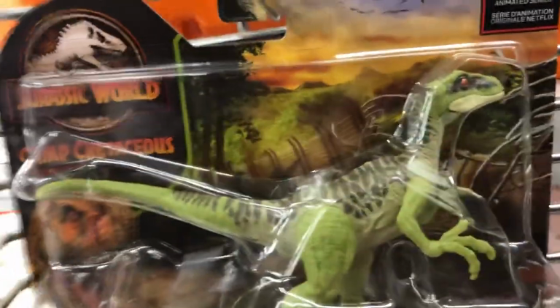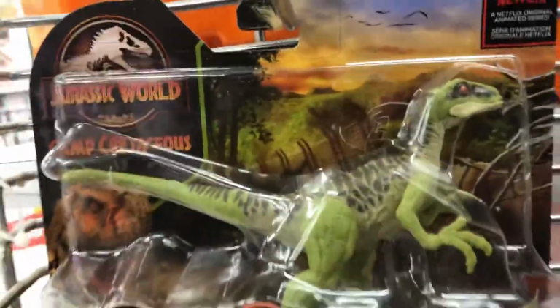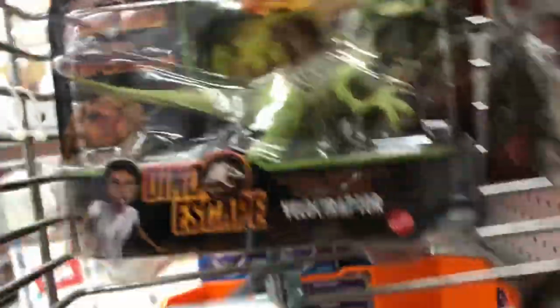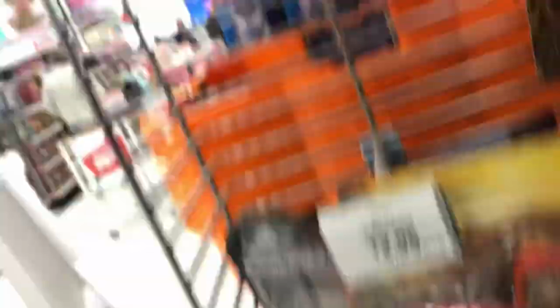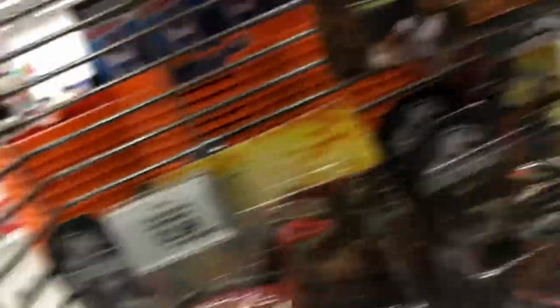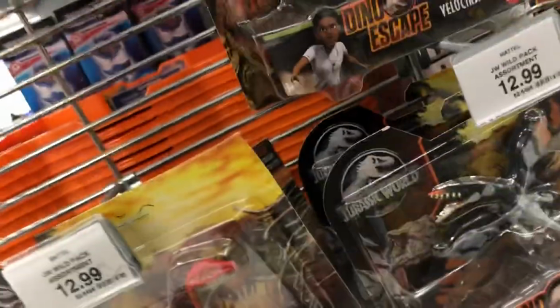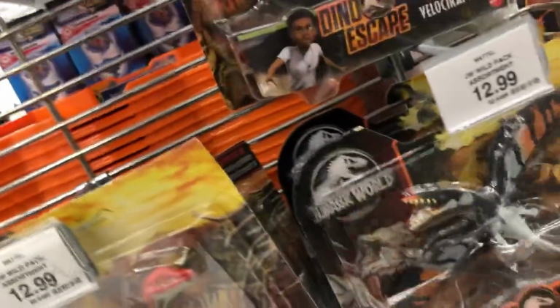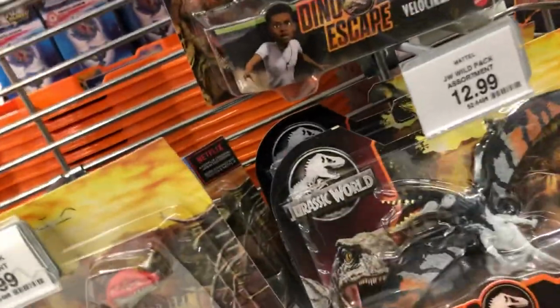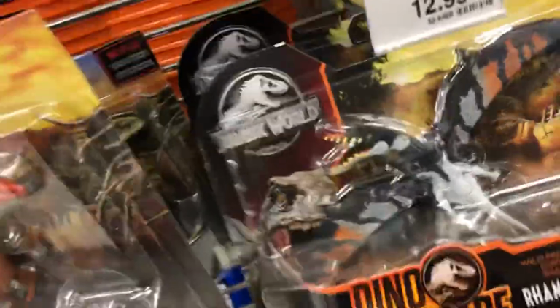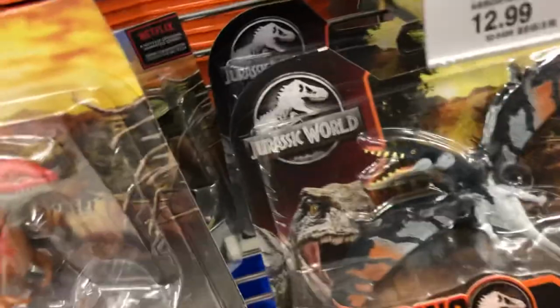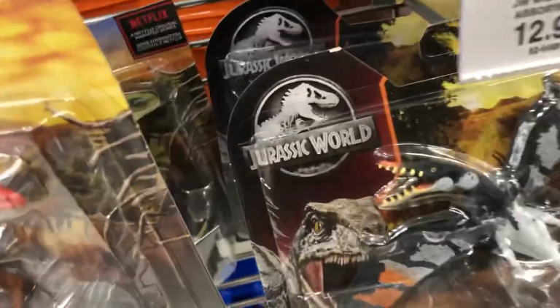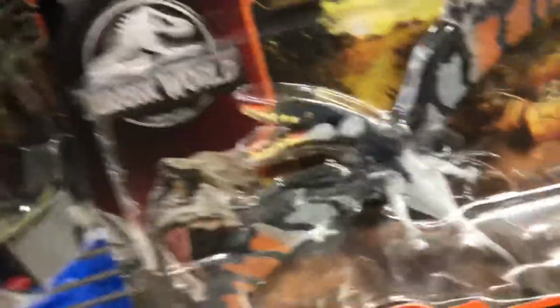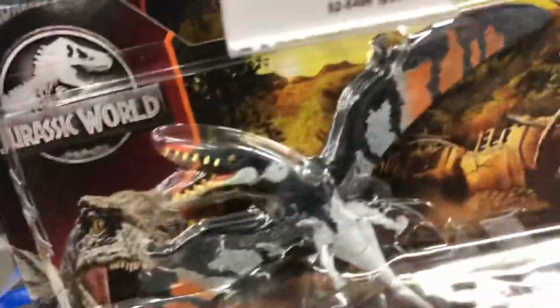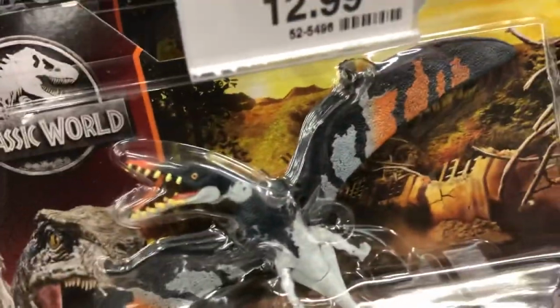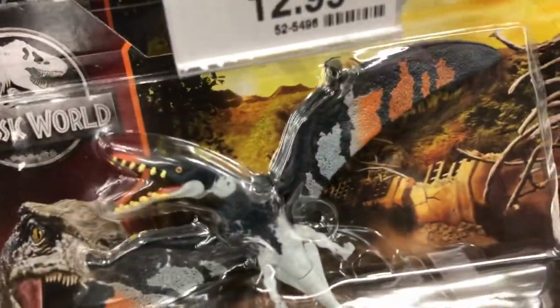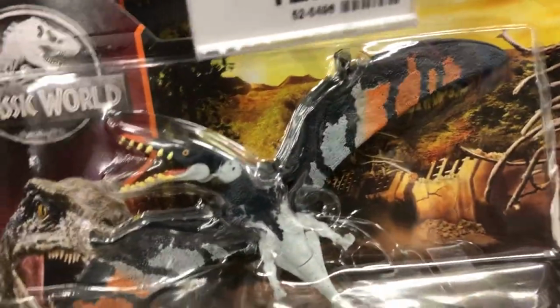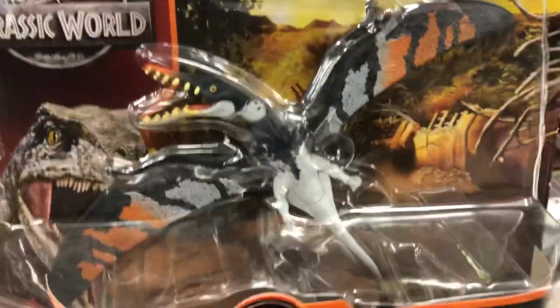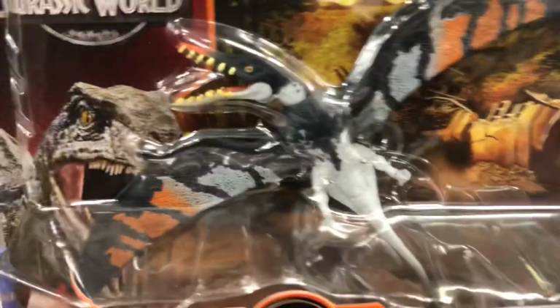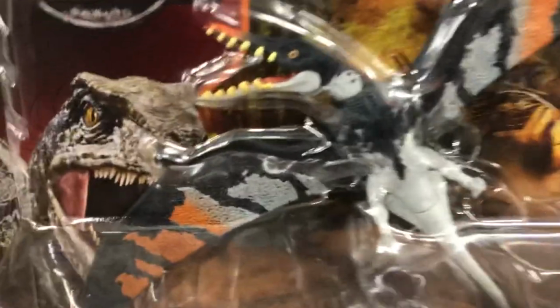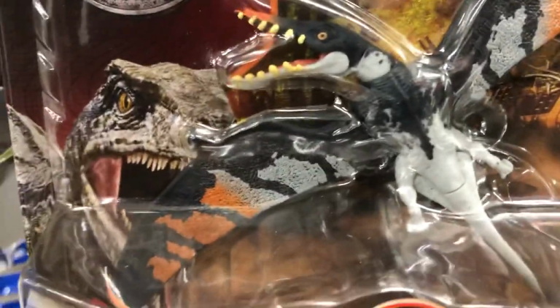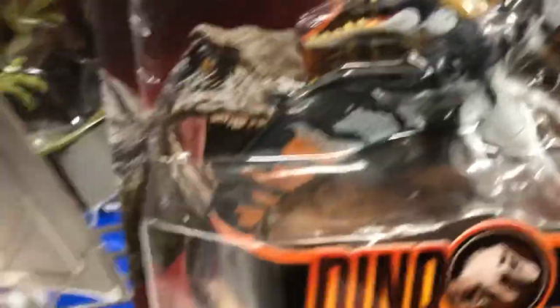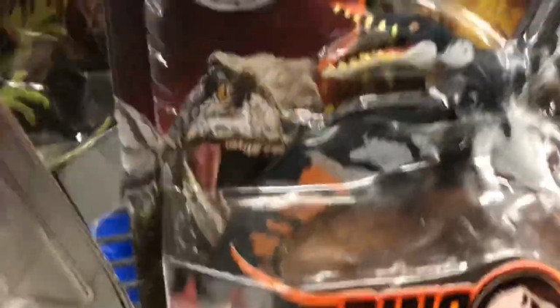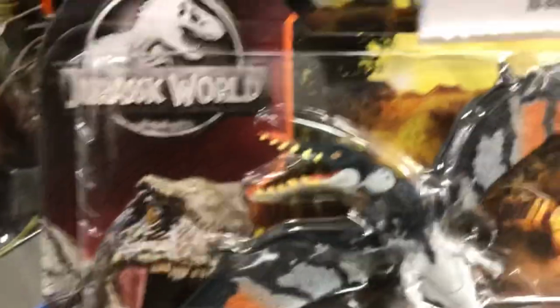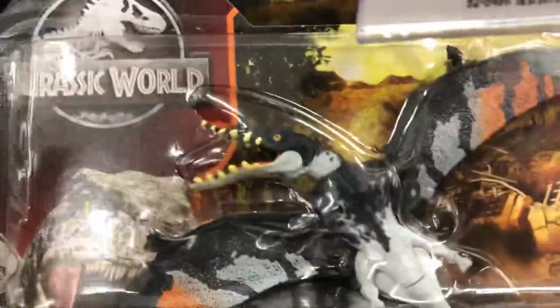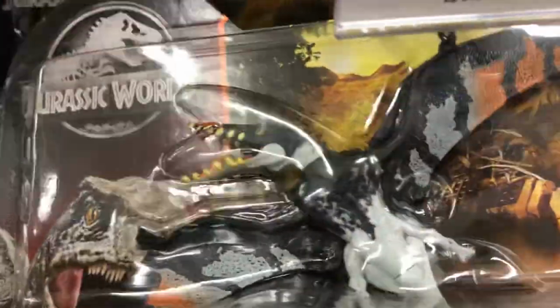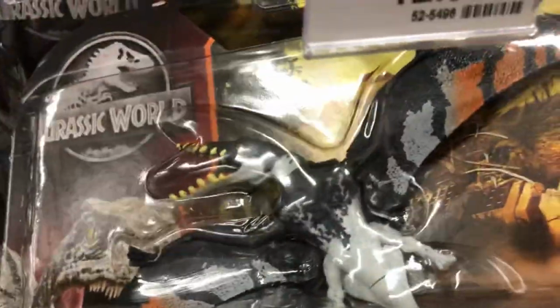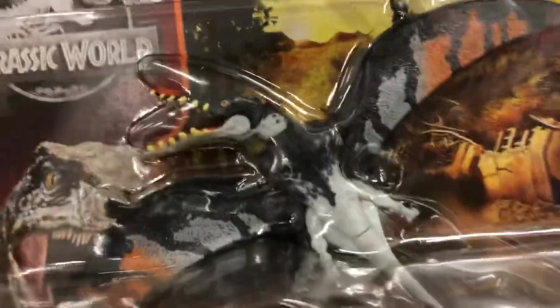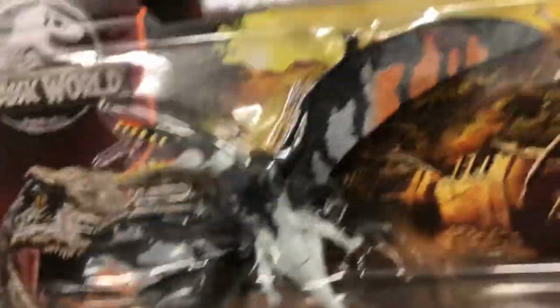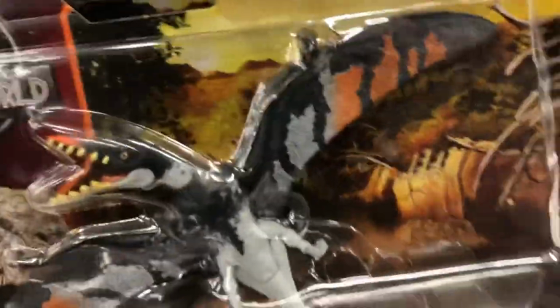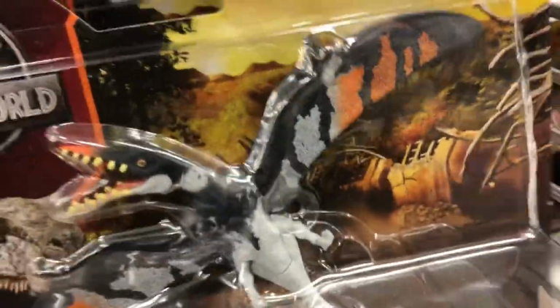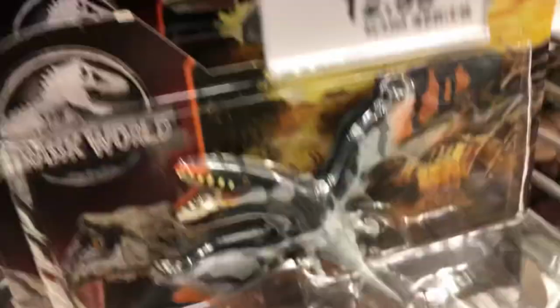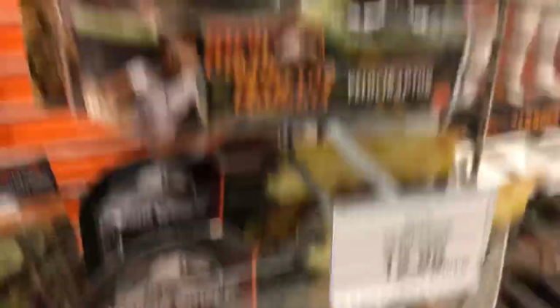They've got this green raptor. And then they've got Rampharenchus. Loving the colors on that. That is looking really nice with the orange and the white and this kind of blackish — maybe a little bit of blue in there.